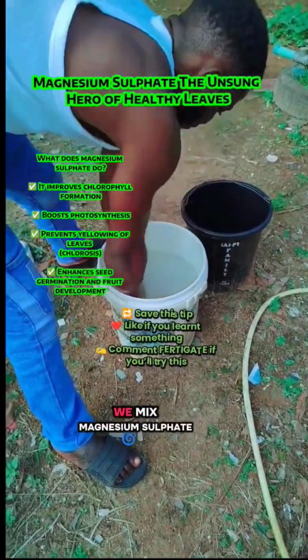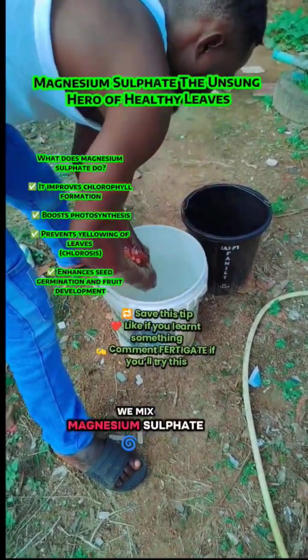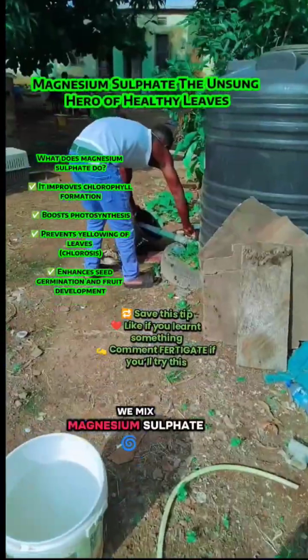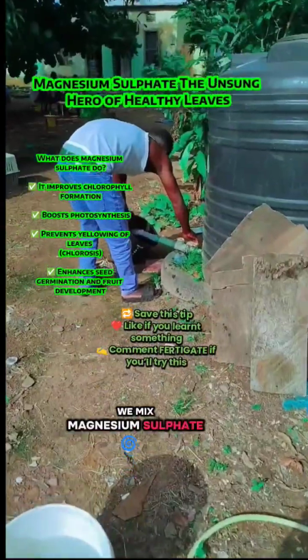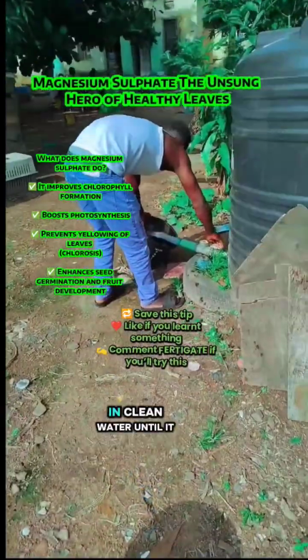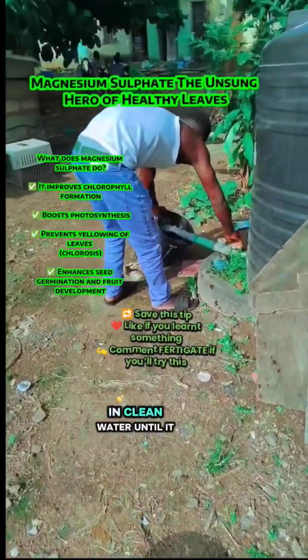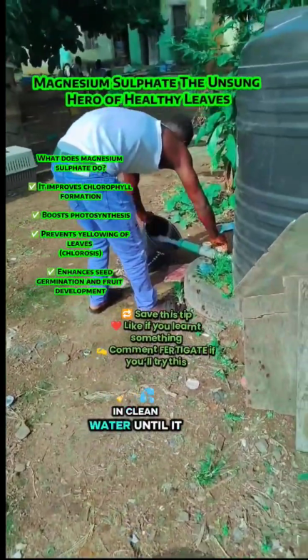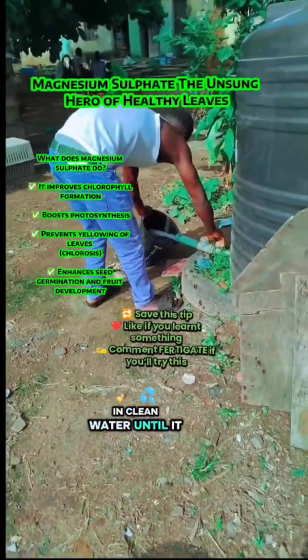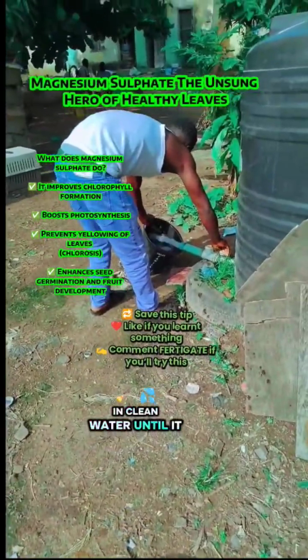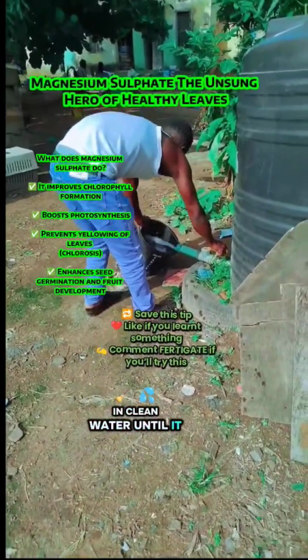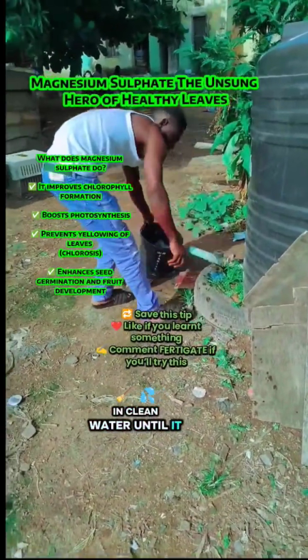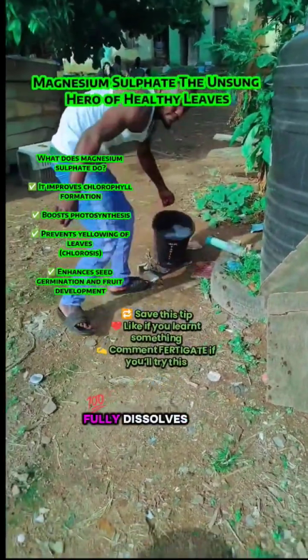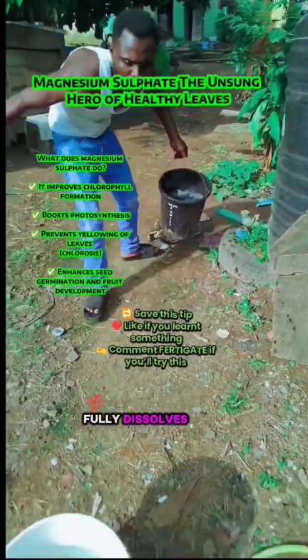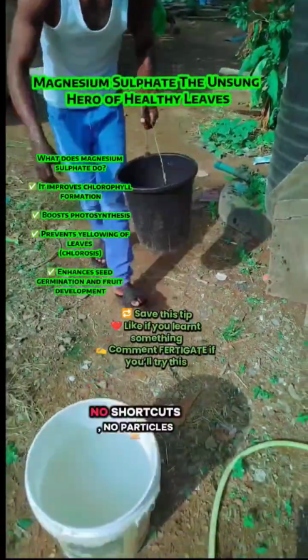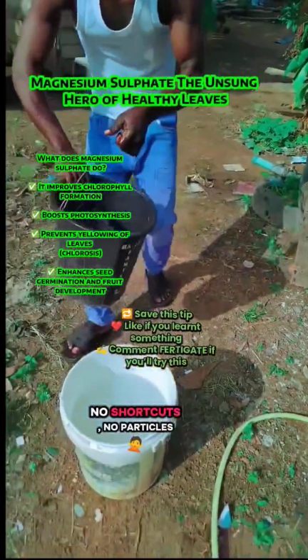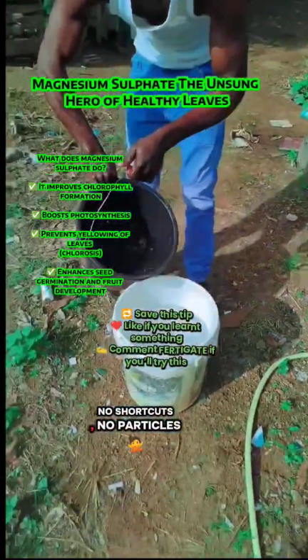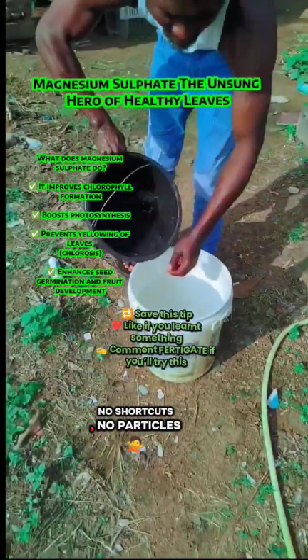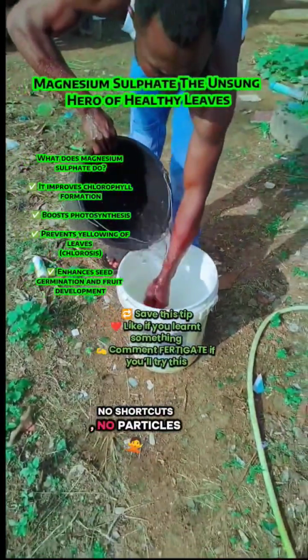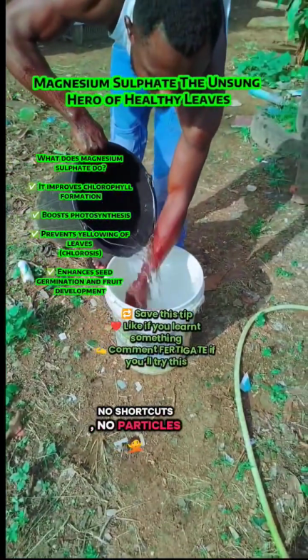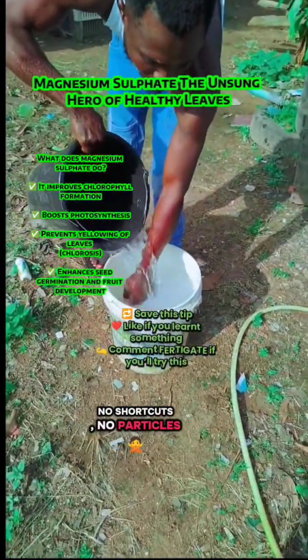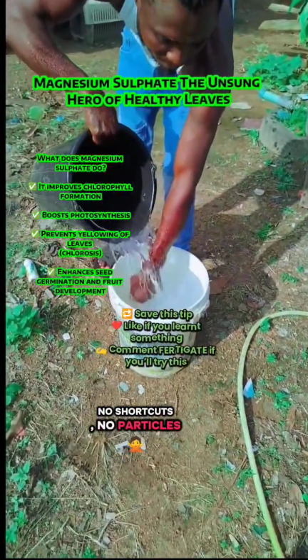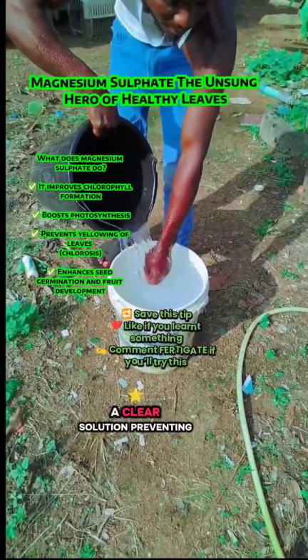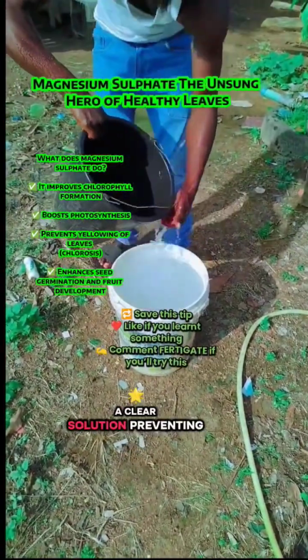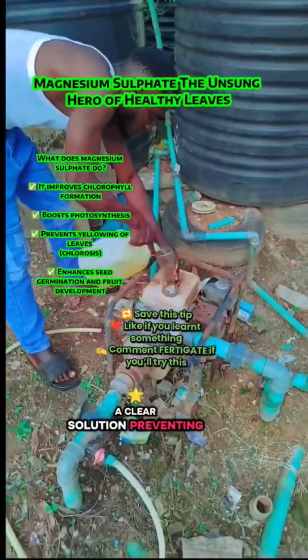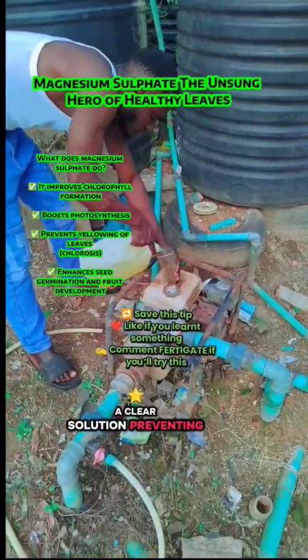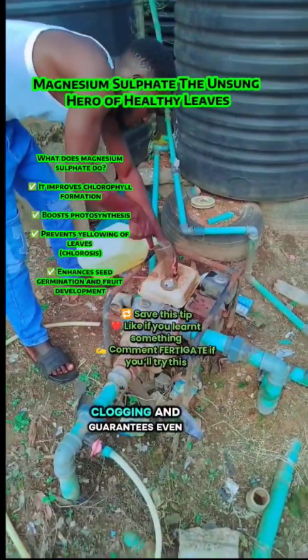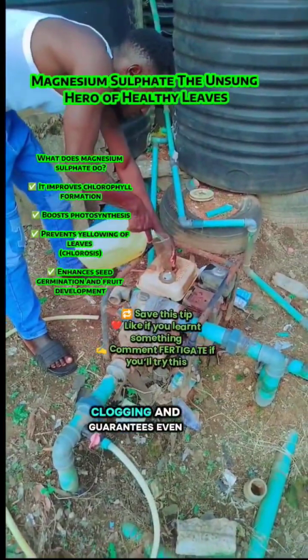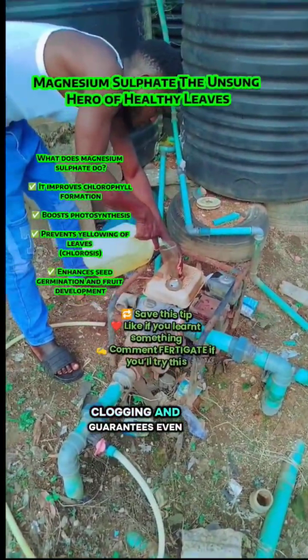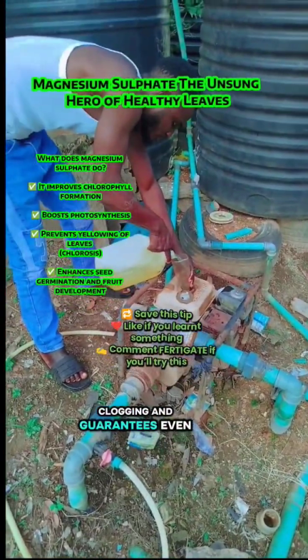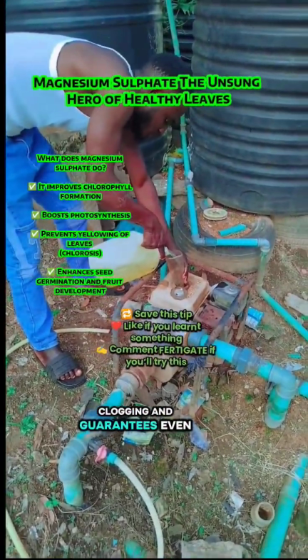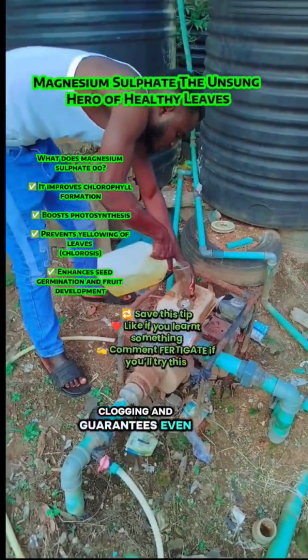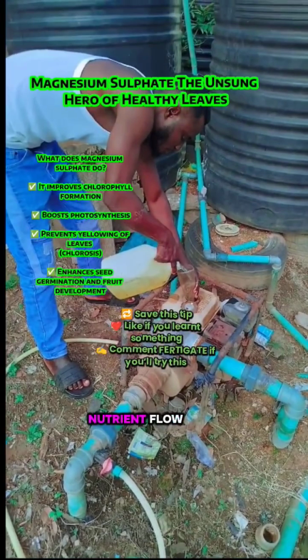We mix magnesium sulfate in clean water until it fully dissolves — no shortcuts, no particles. A clear solution prevents clogging and guarantees even nutrient flow.